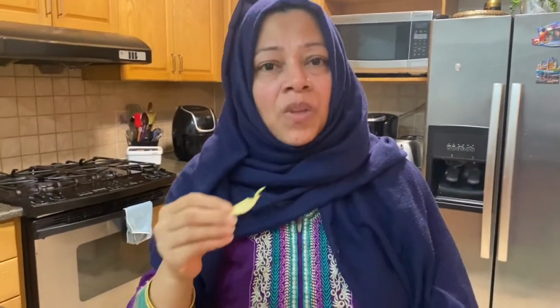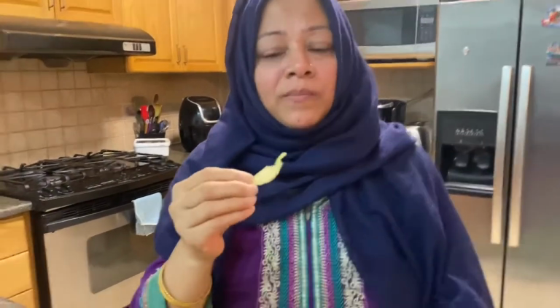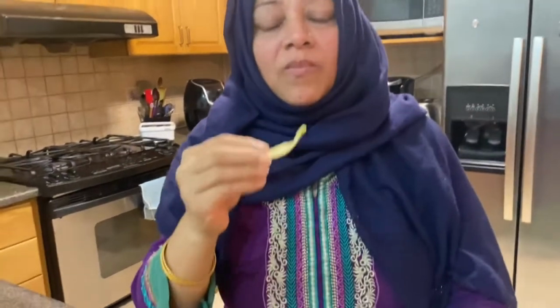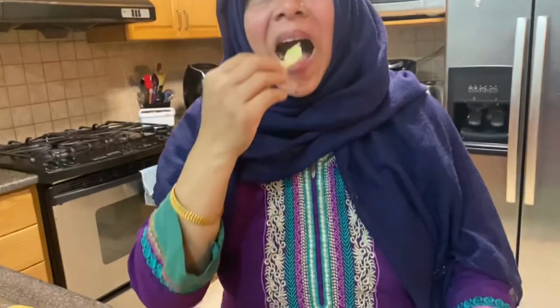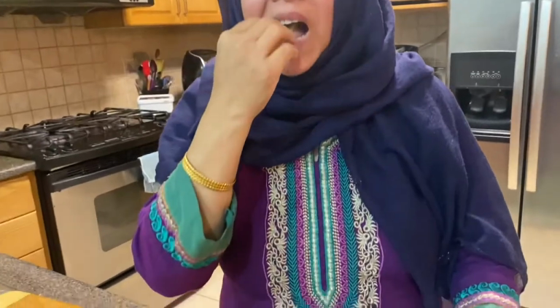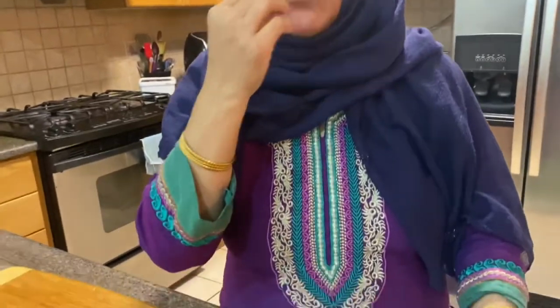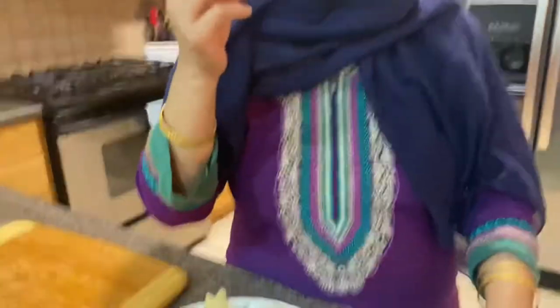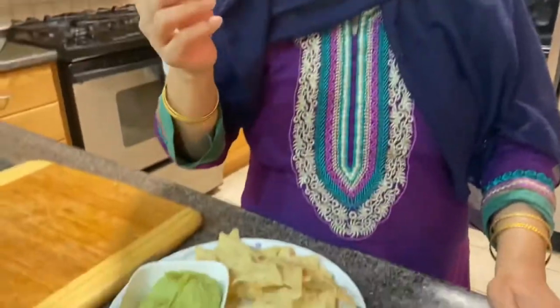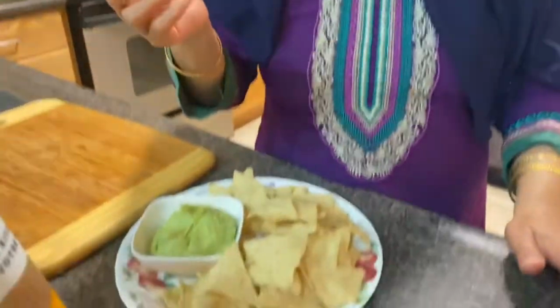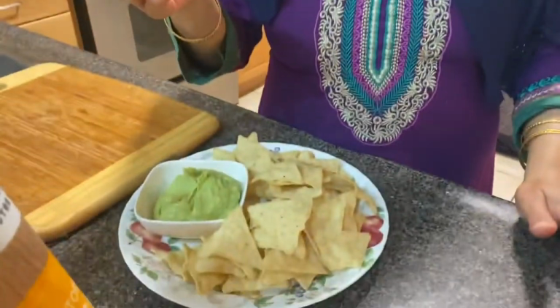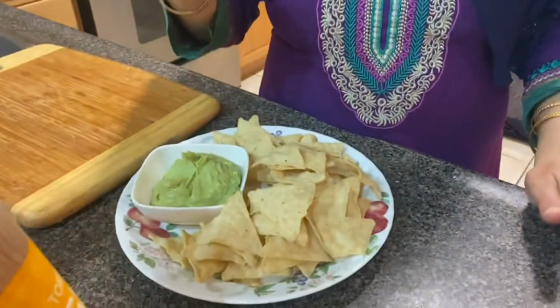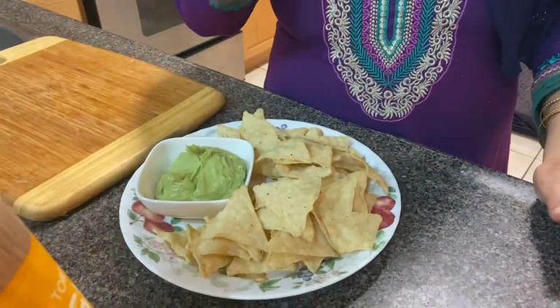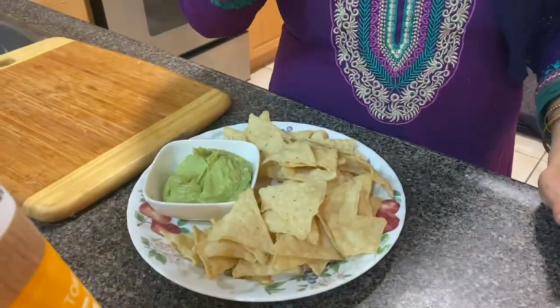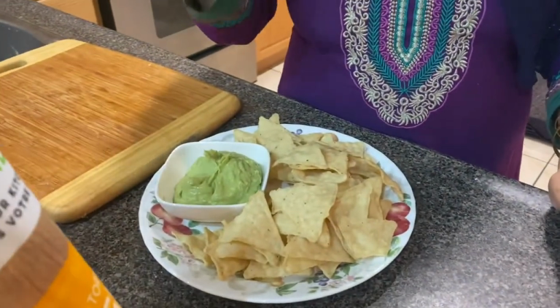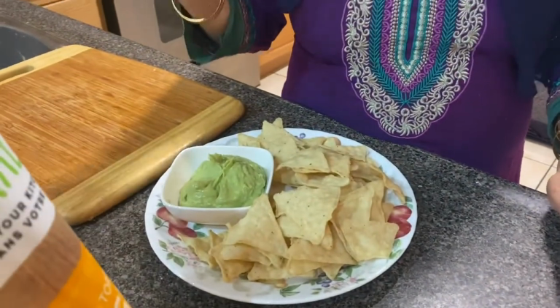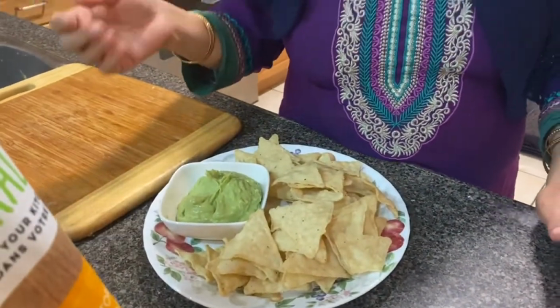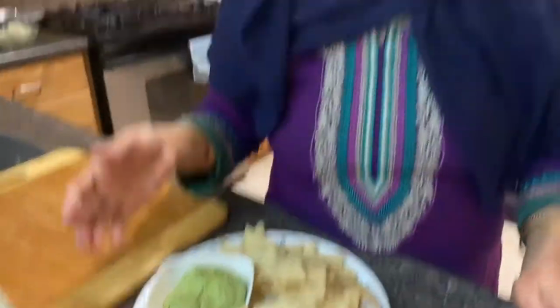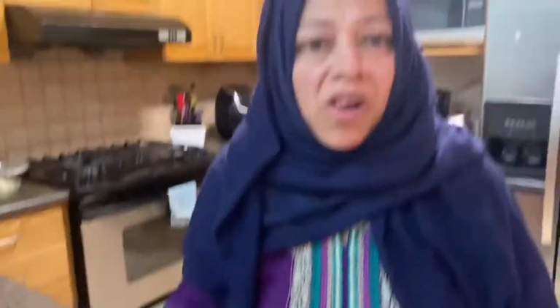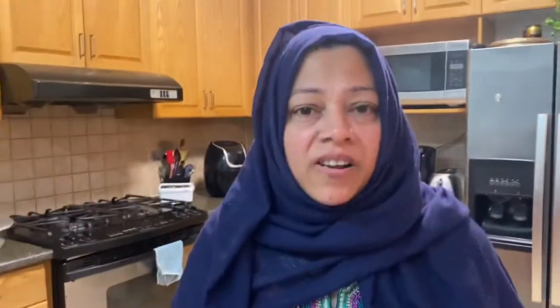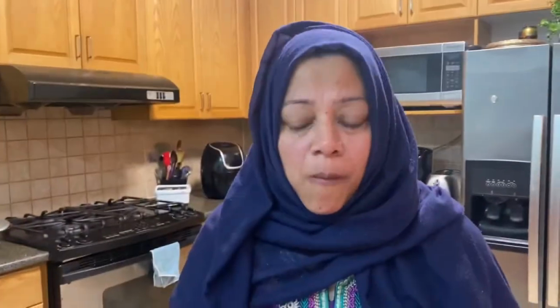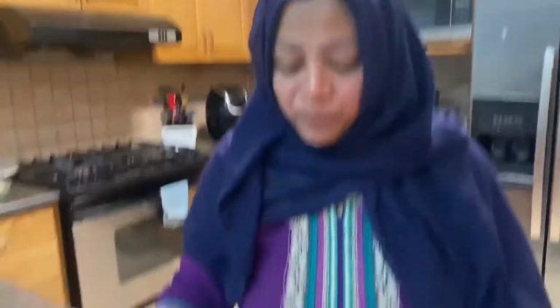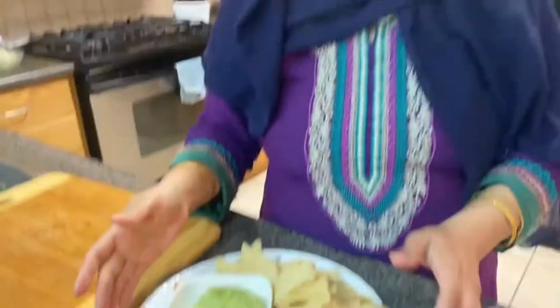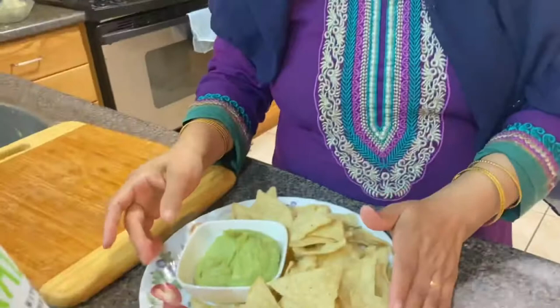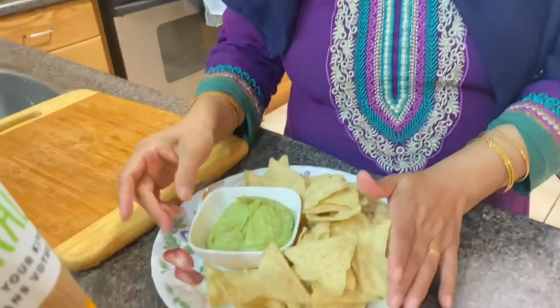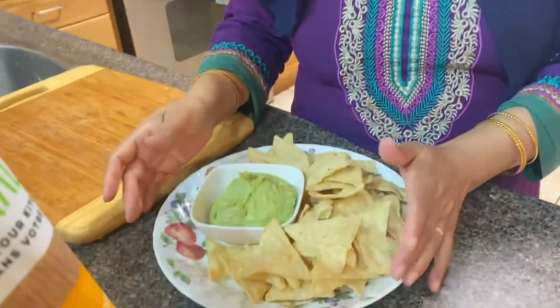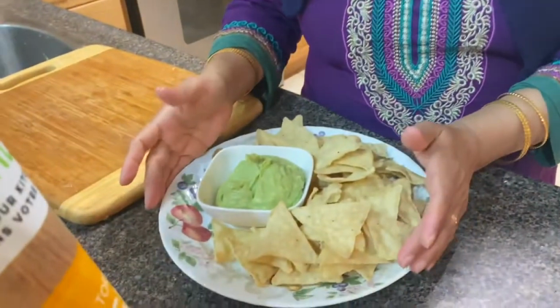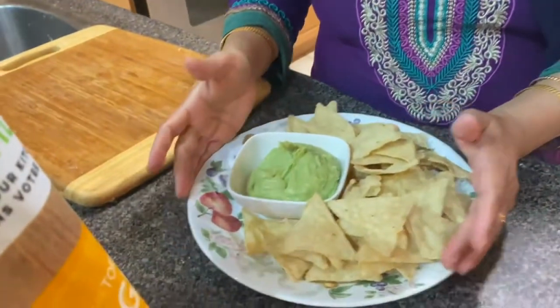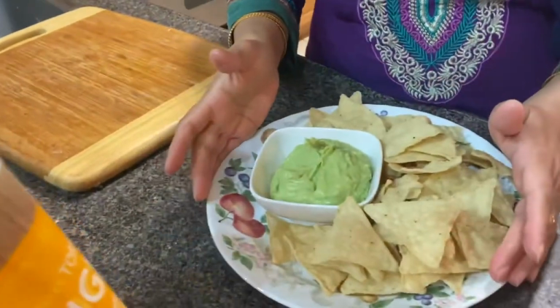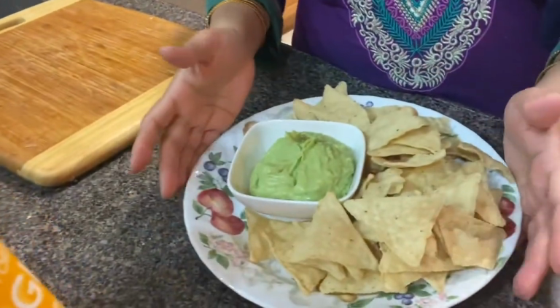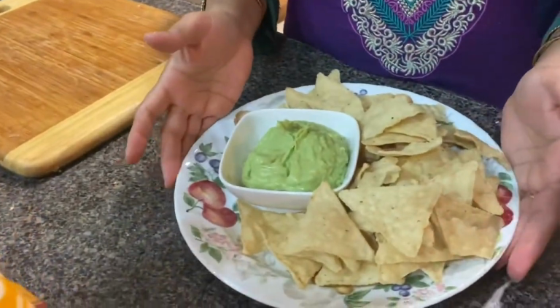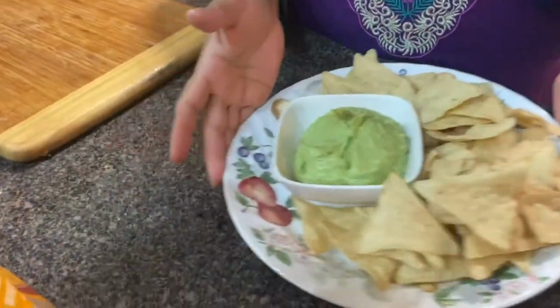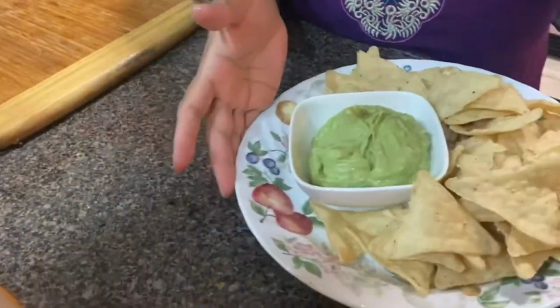It's spicy, I can feel it. It's spicy, but it's good.